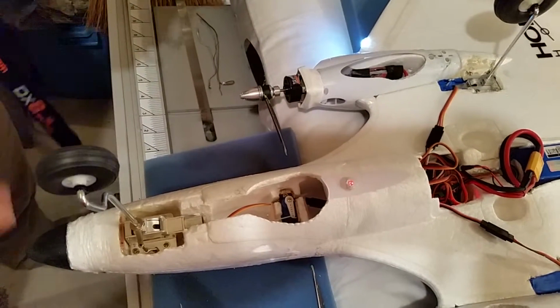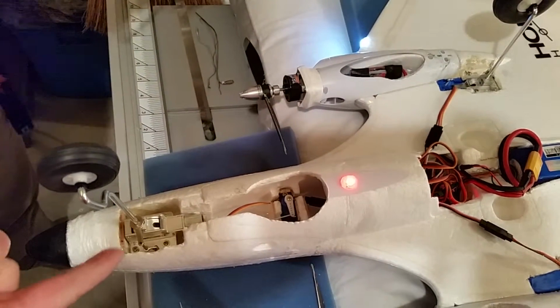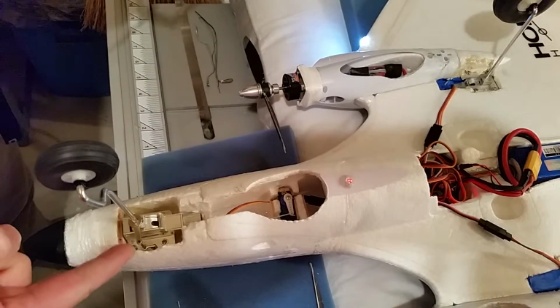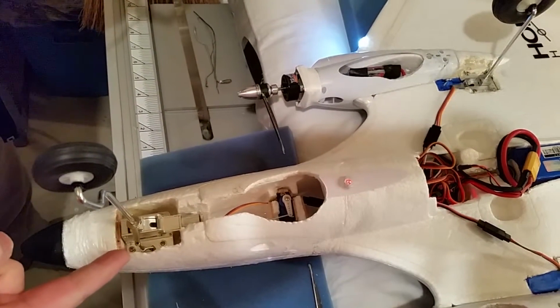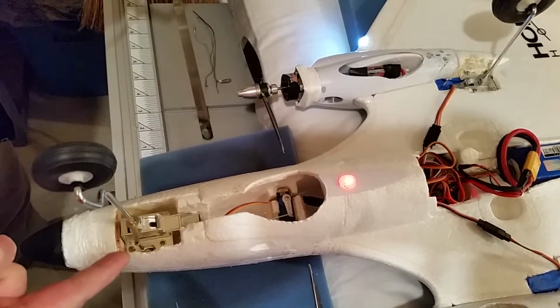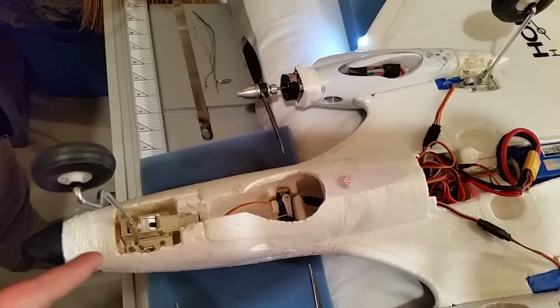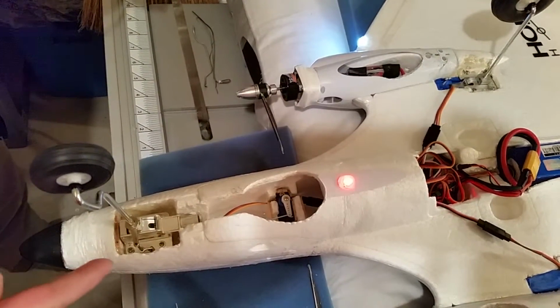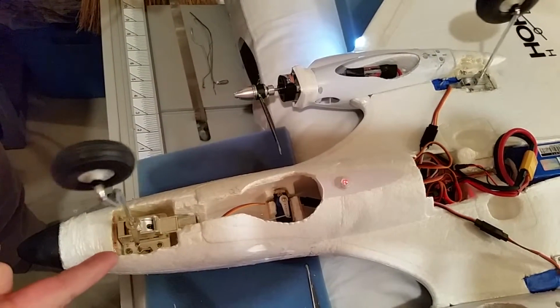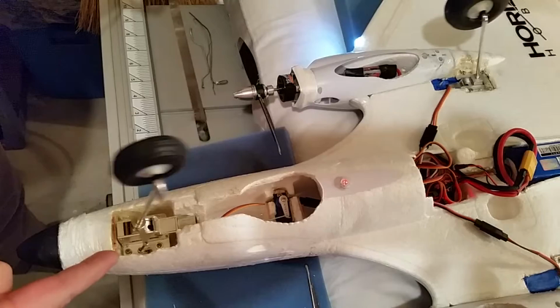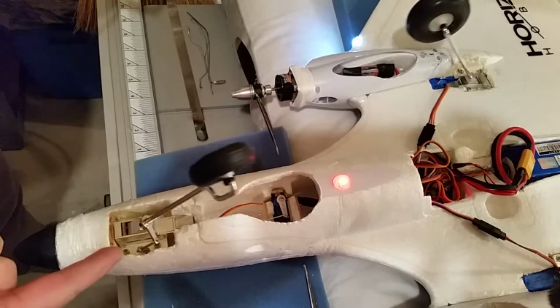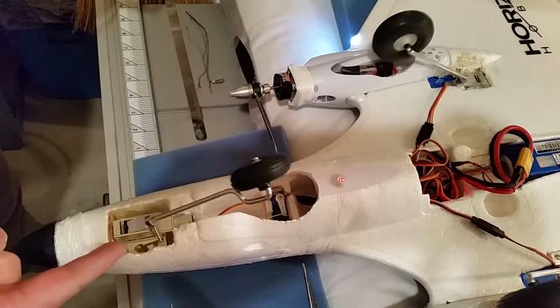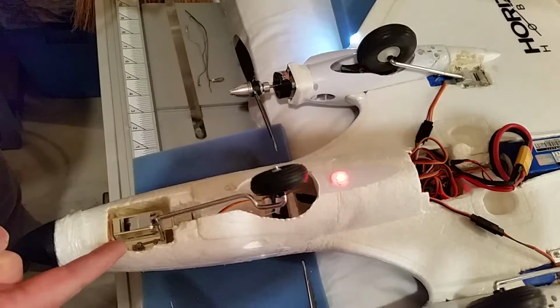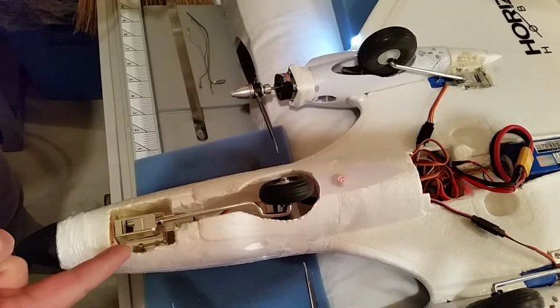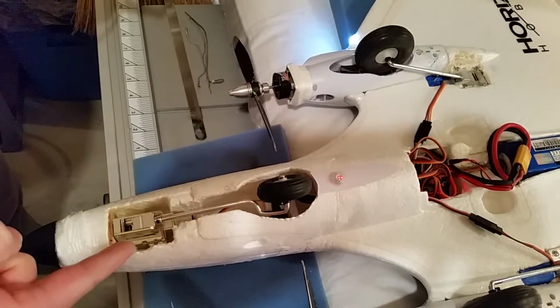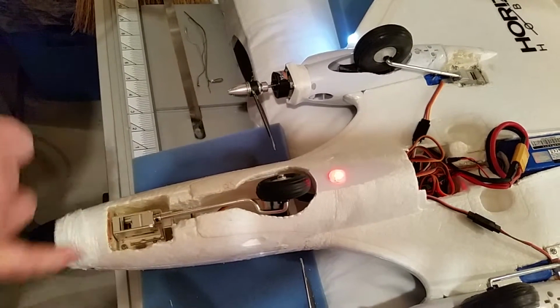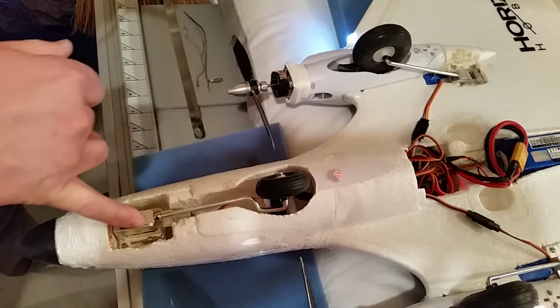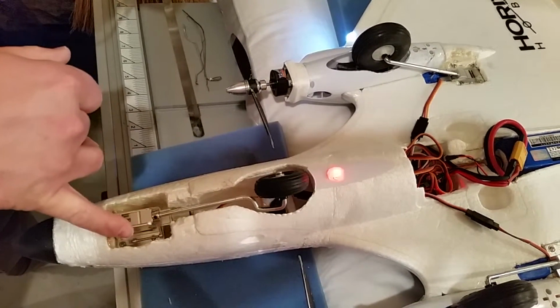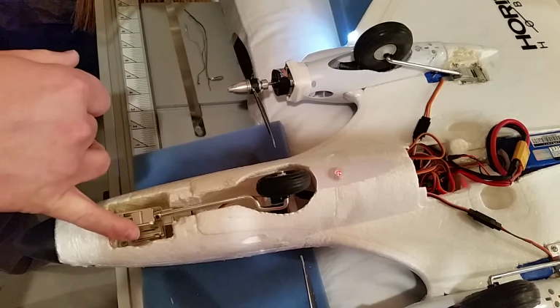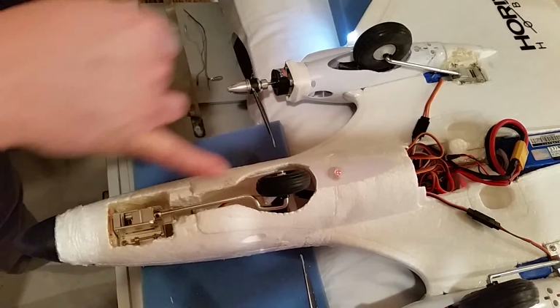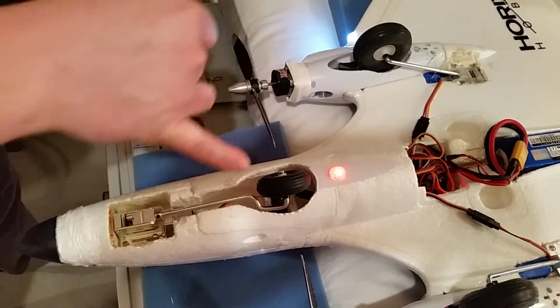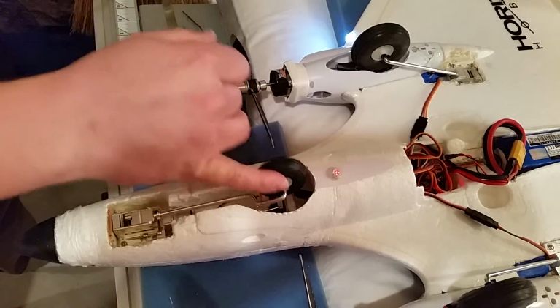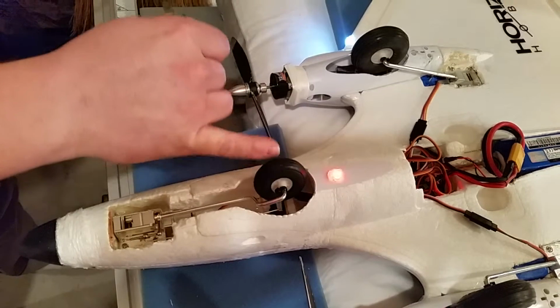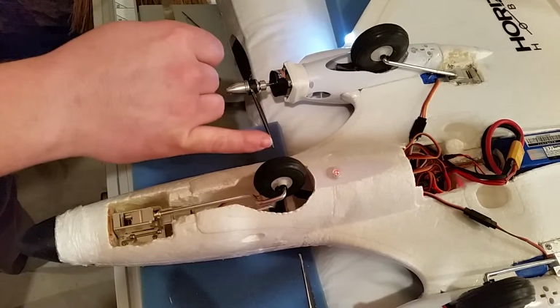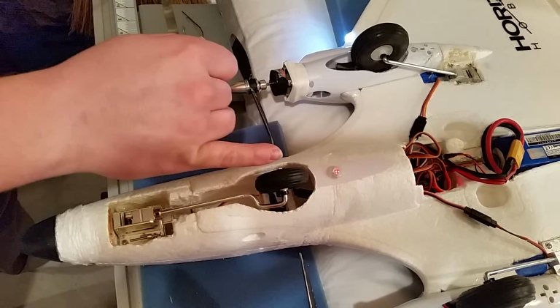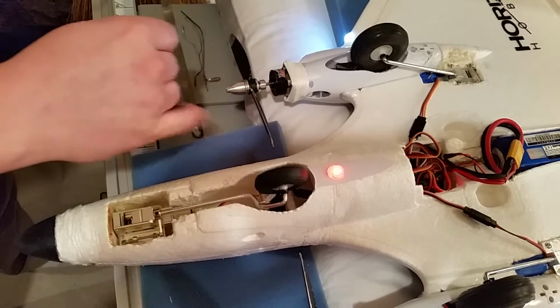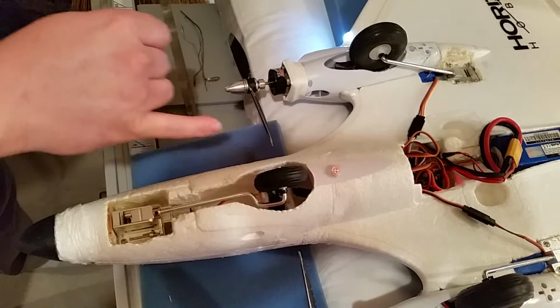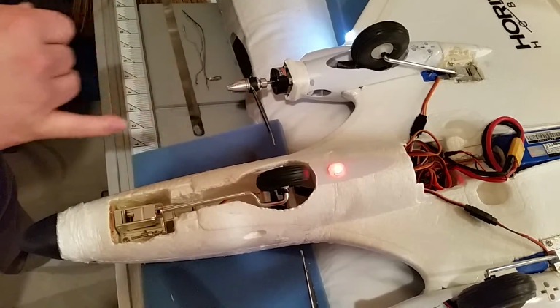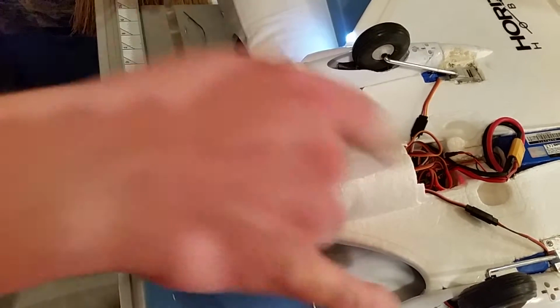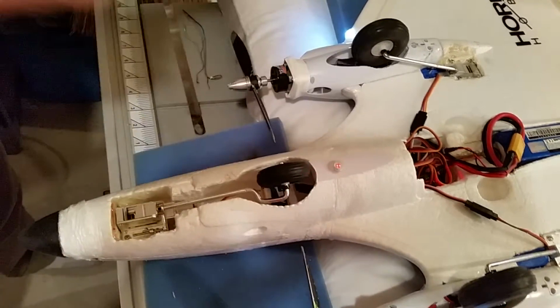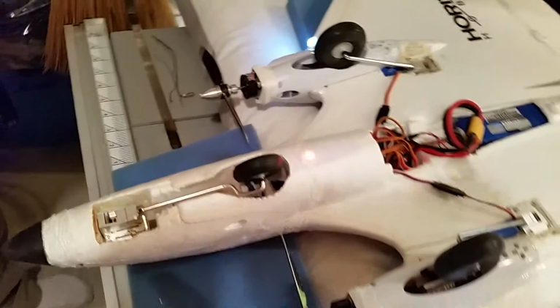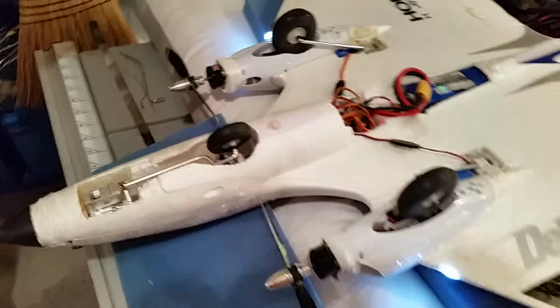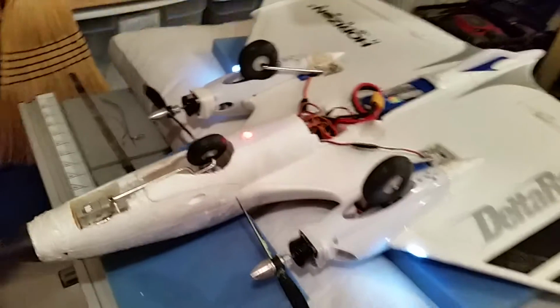Watch what happens when this closes. Basically that's allowed to slide free and just minor engagement with the top of the servo. Go ahead and get a shot of all of them working.